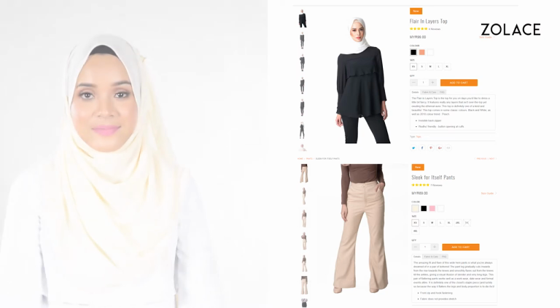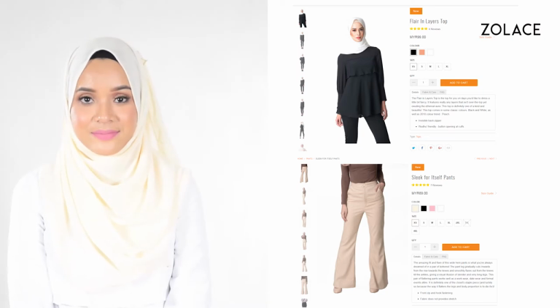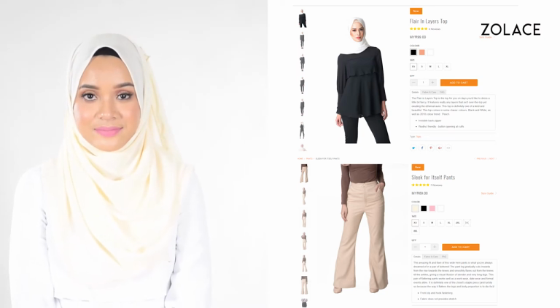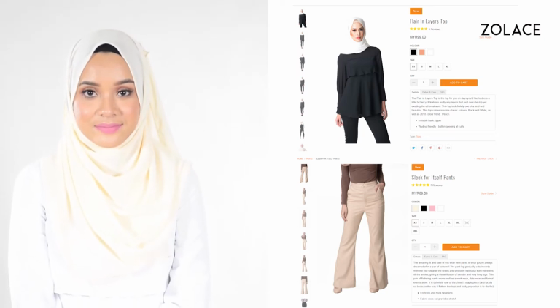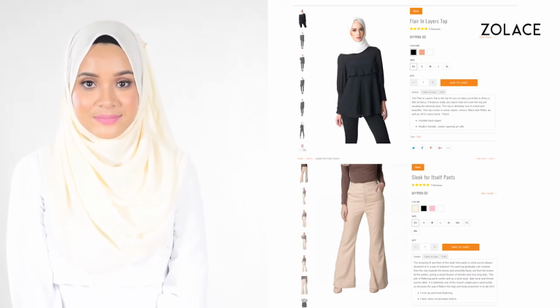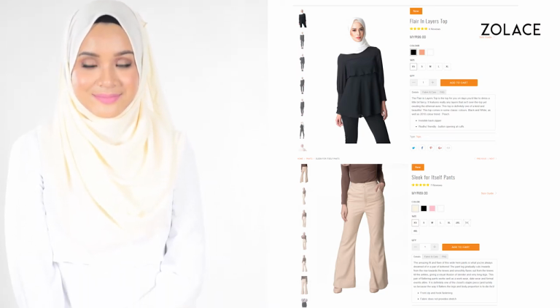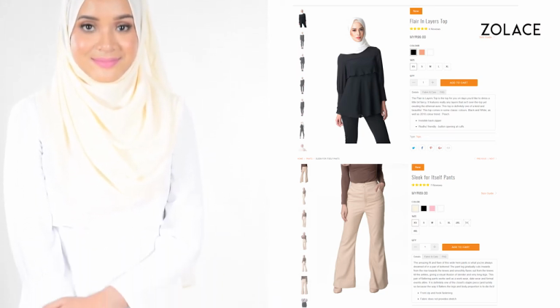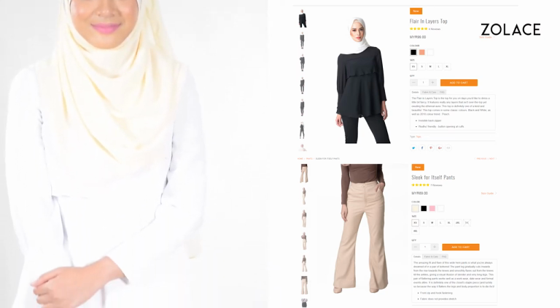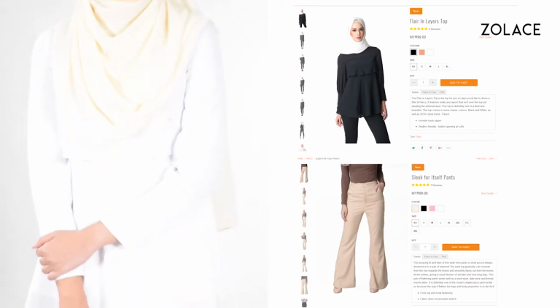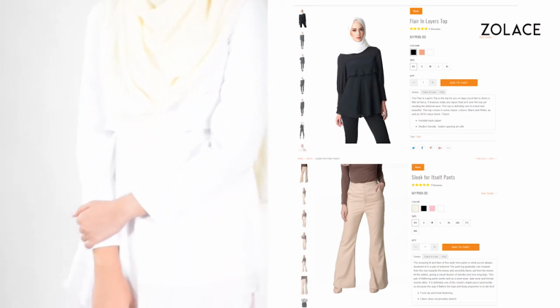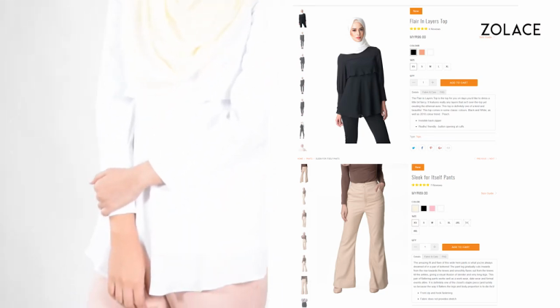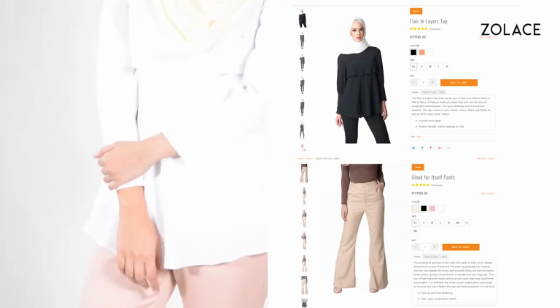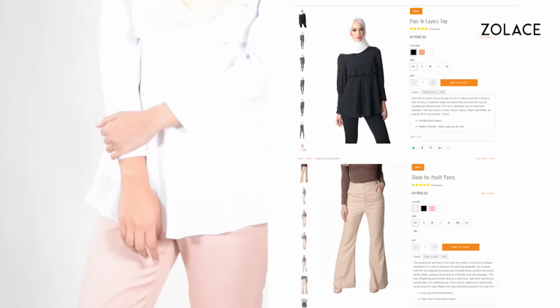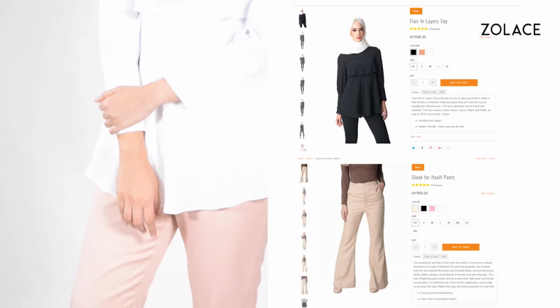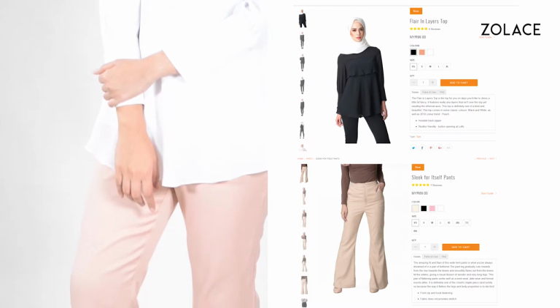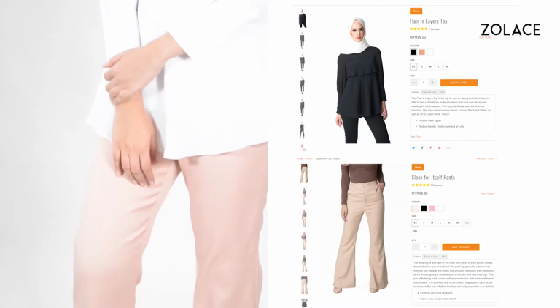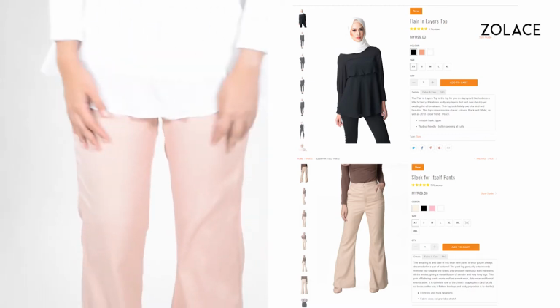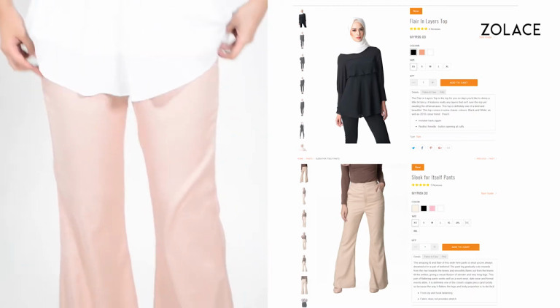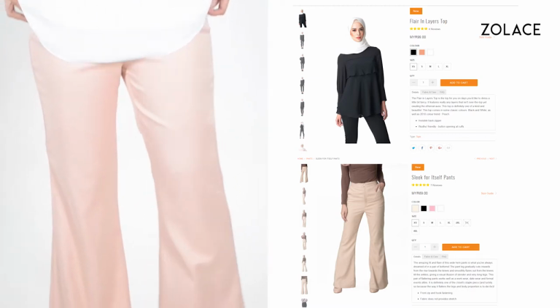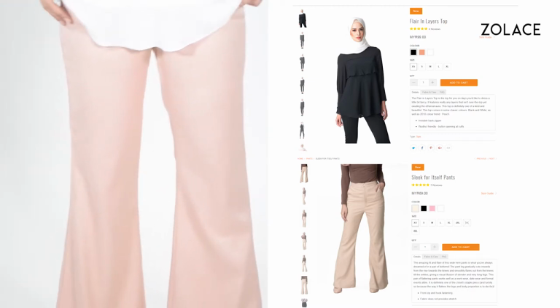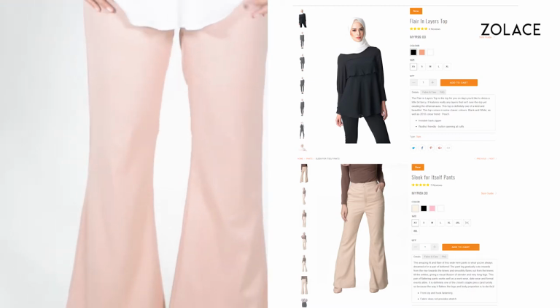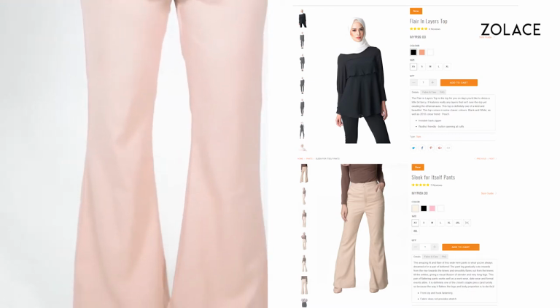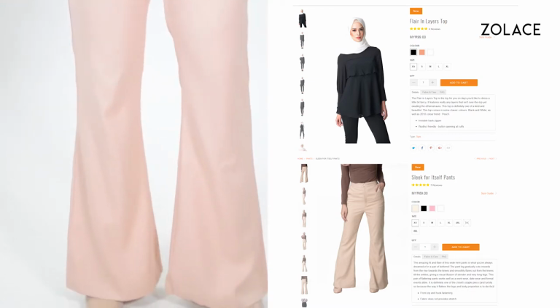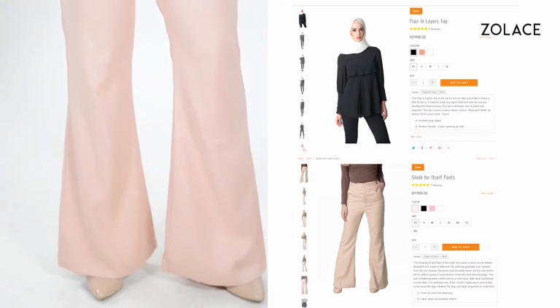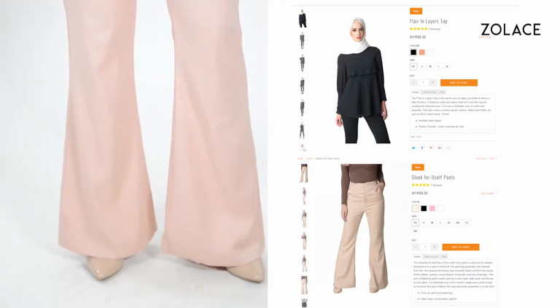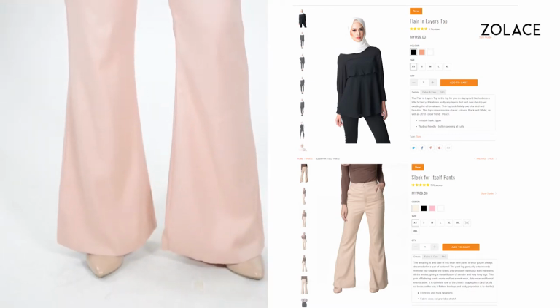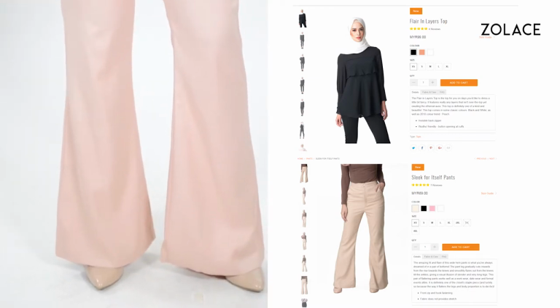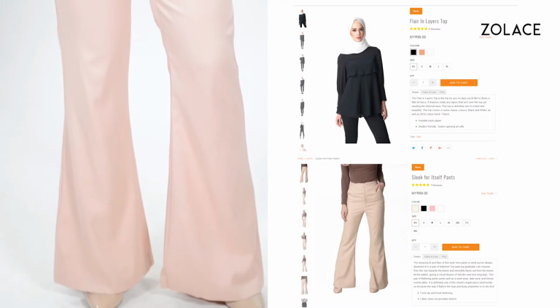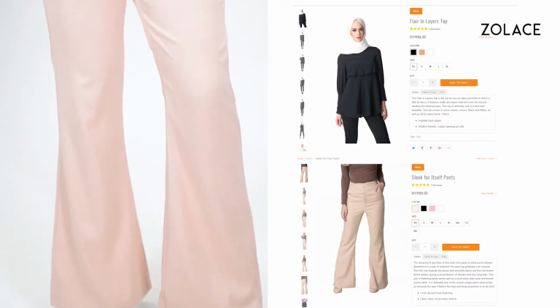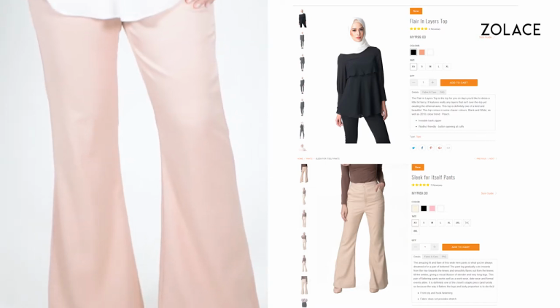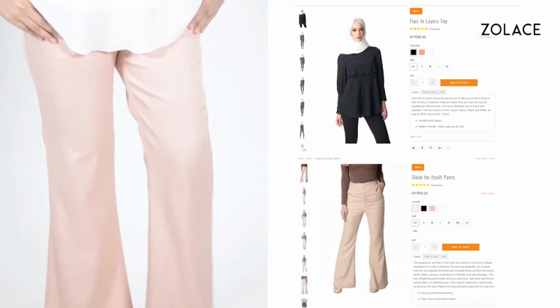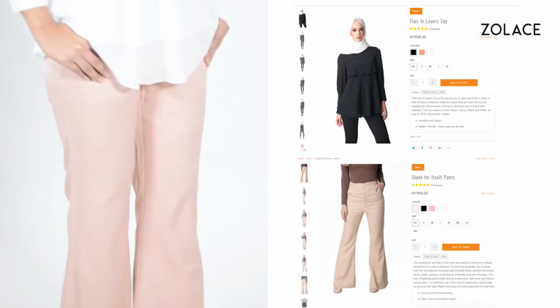The outfit we've chosen today is our Flair and Layers top paired with the Sleek for Itself pants. It's the perfect marriage between elegance and practicality. You can wear this outfit easily all day and stay comfortable and fashionable.